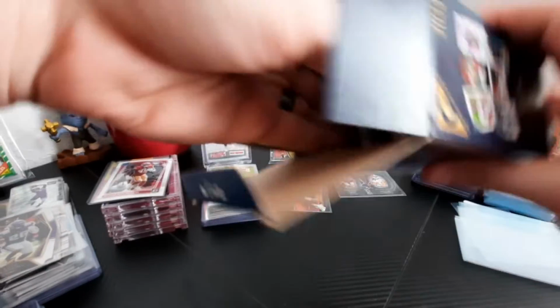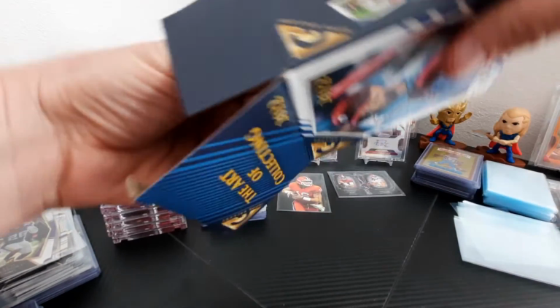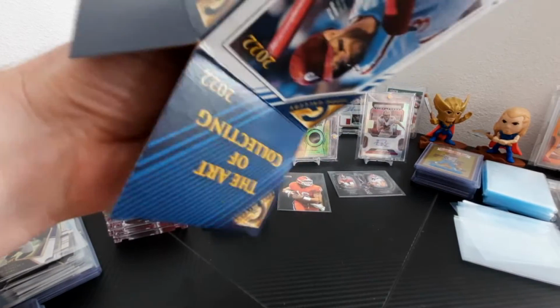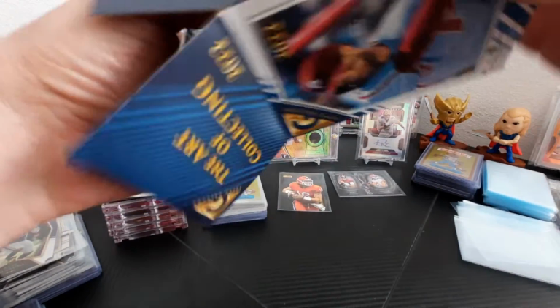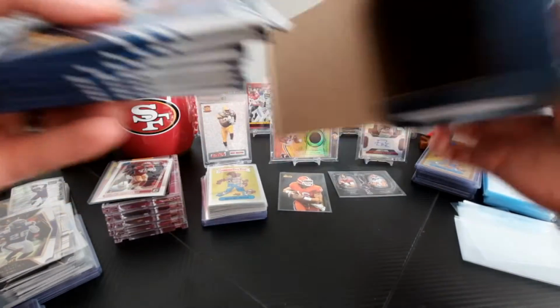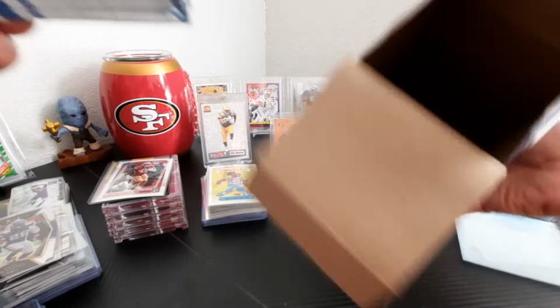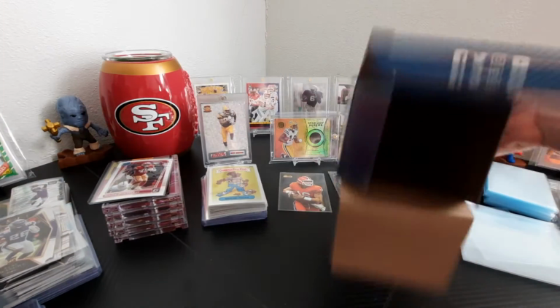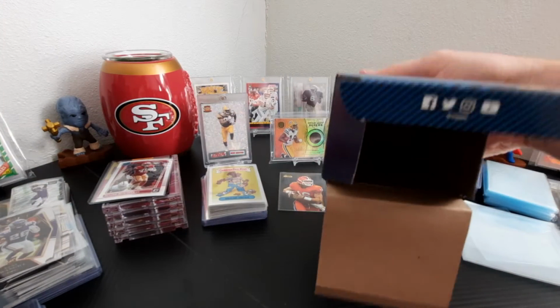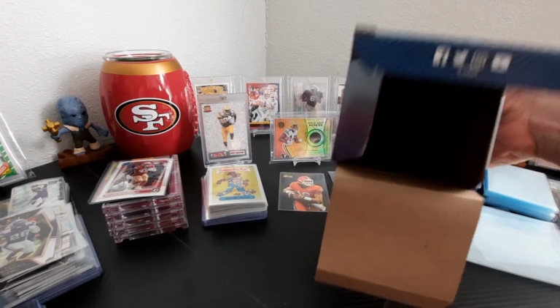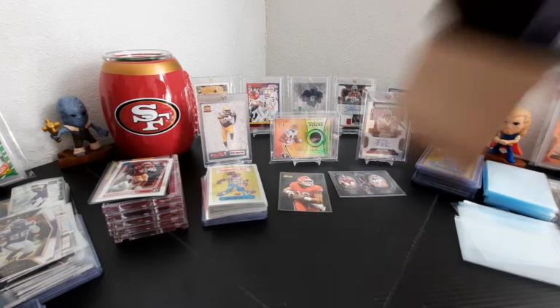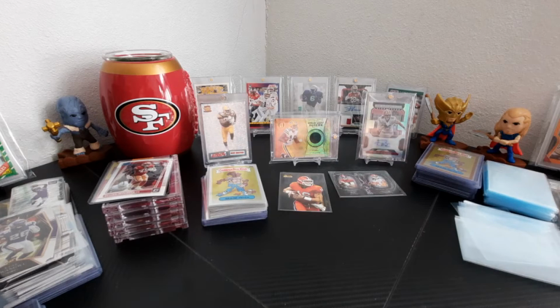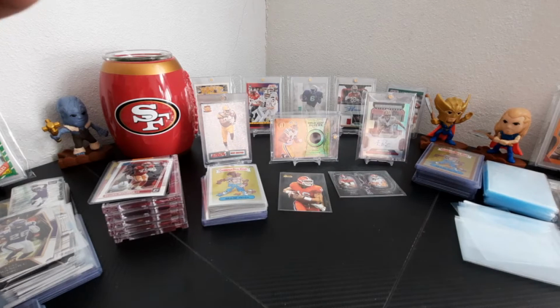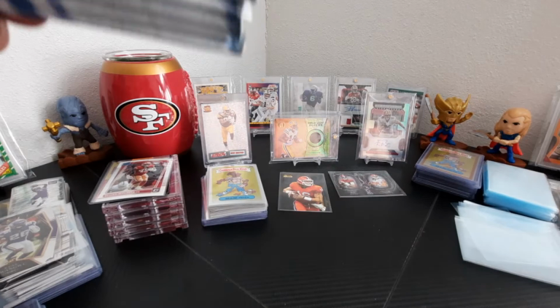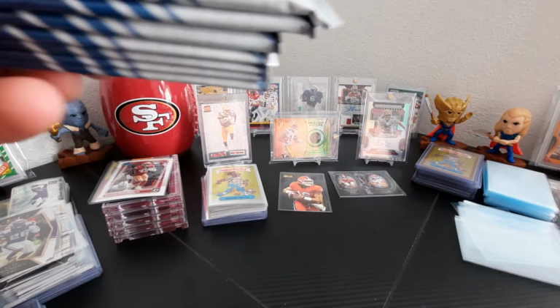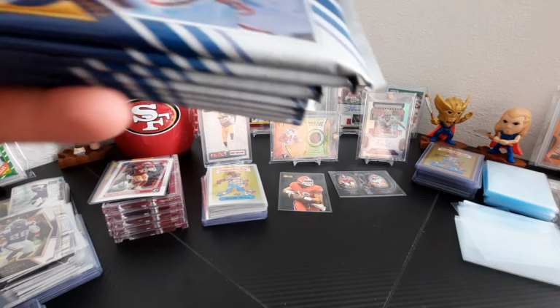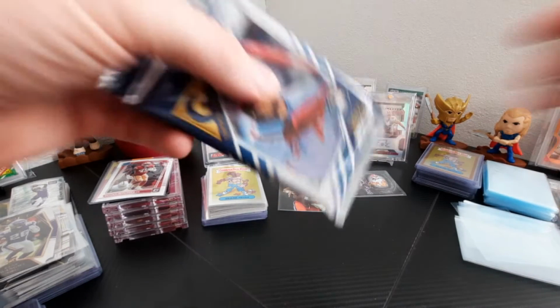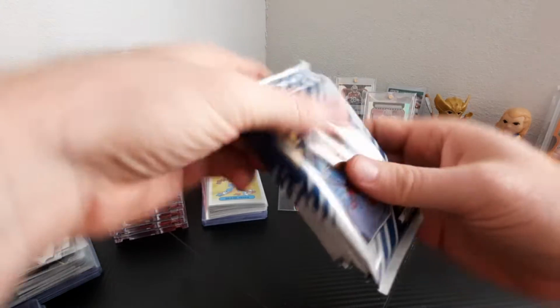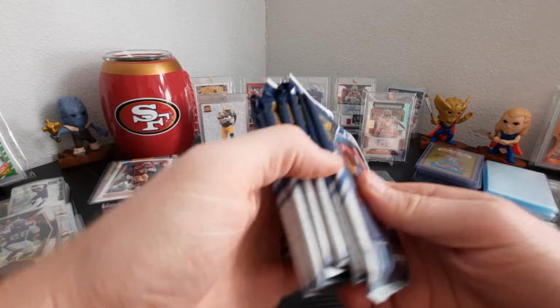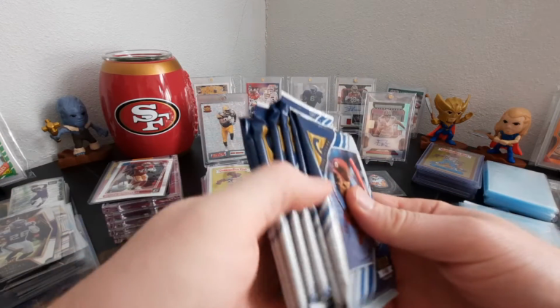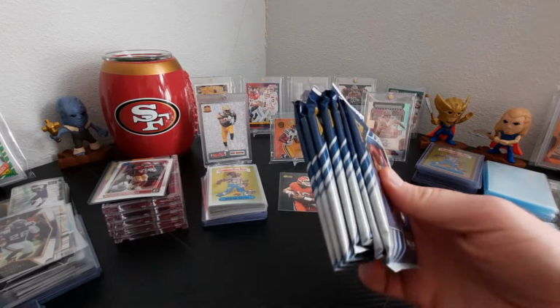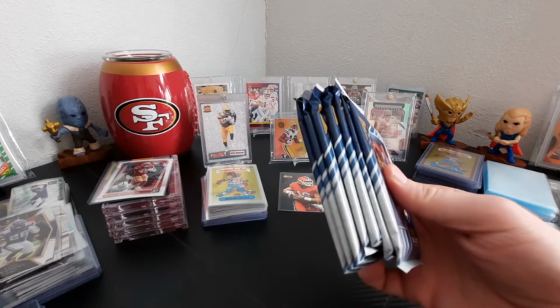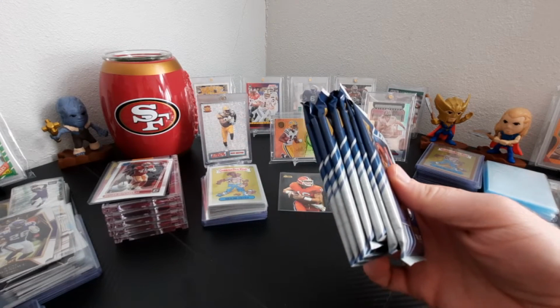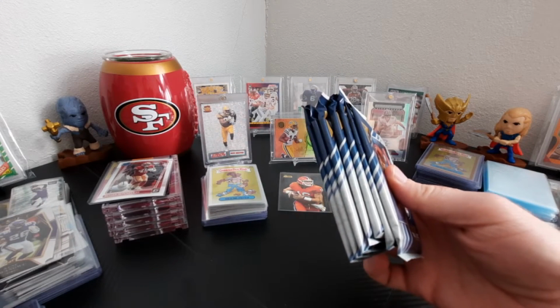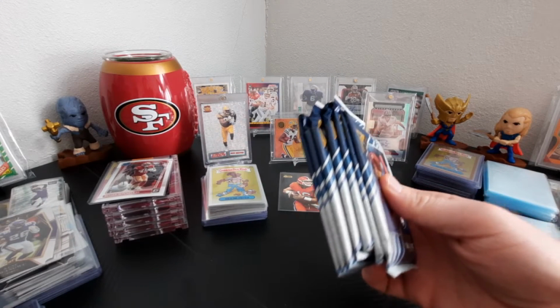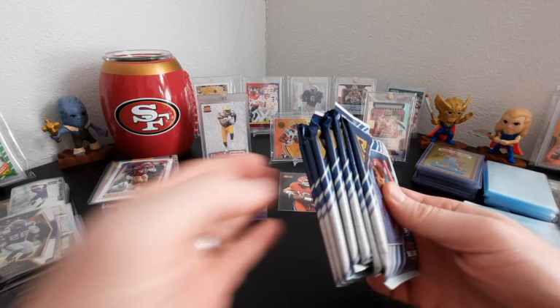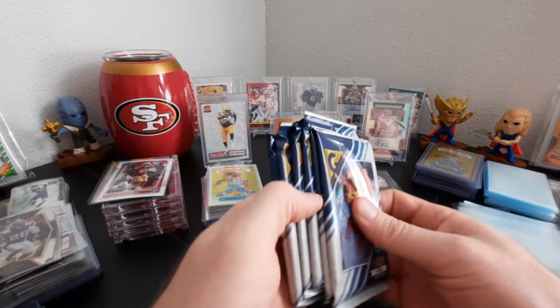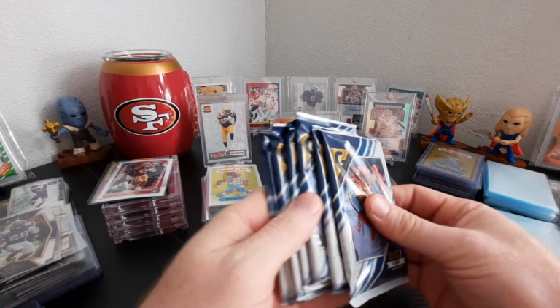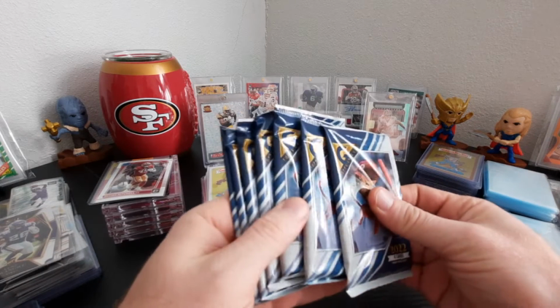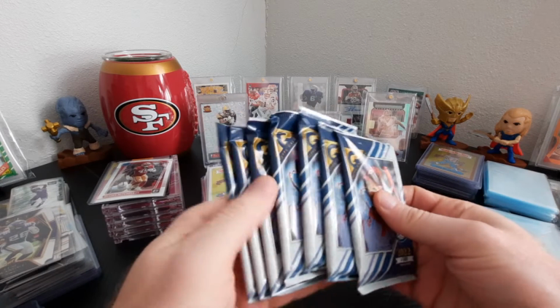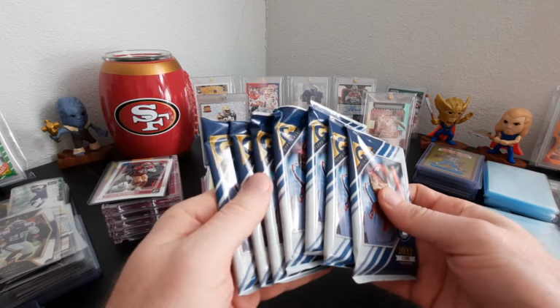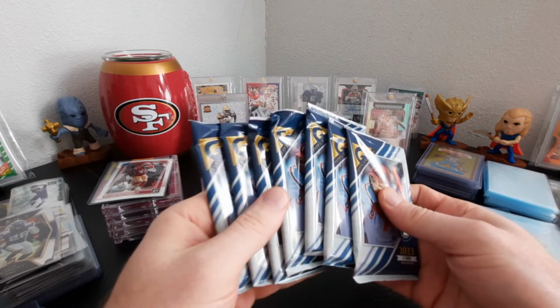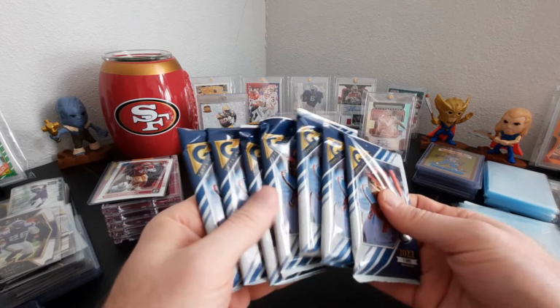All right, nothing in the box anymore except packs — we got seven packs here.